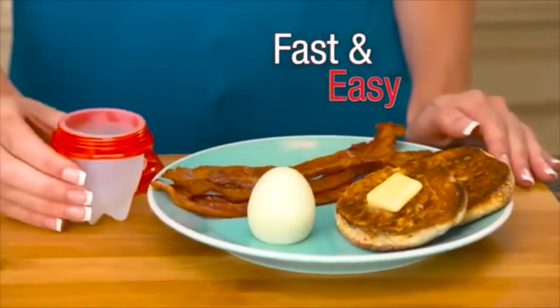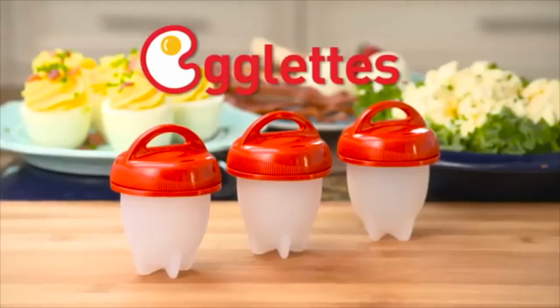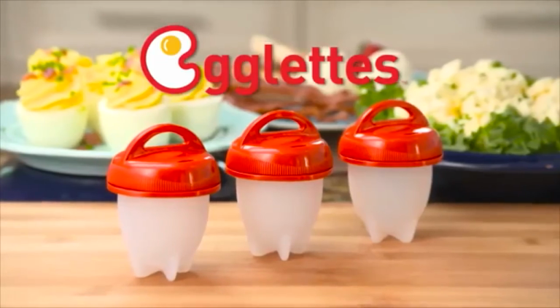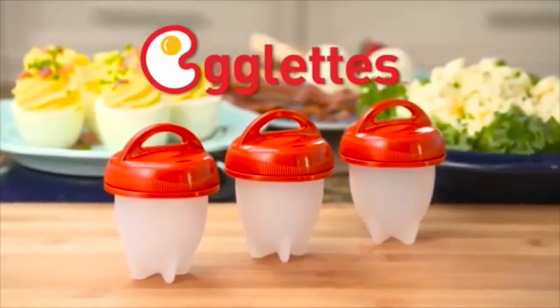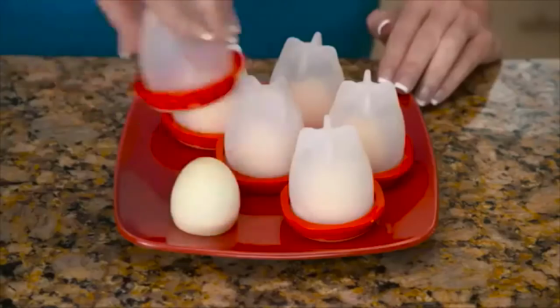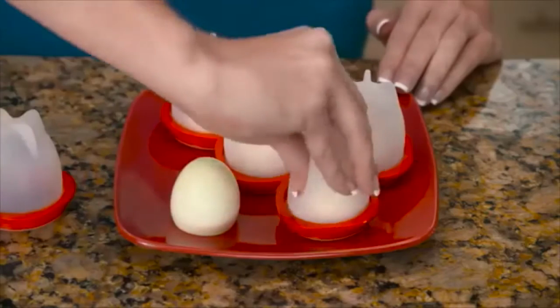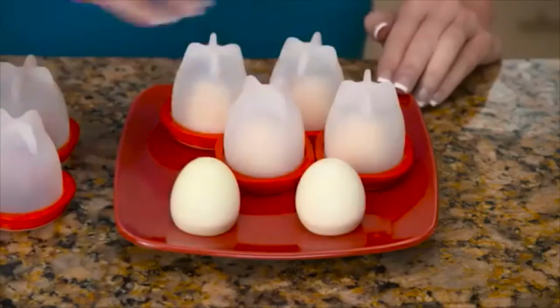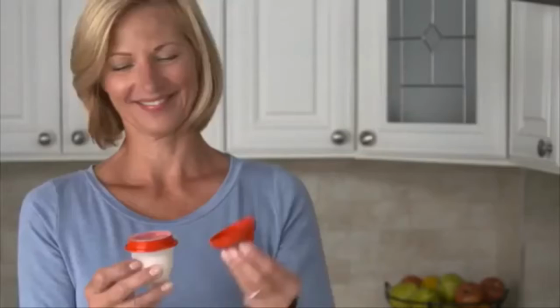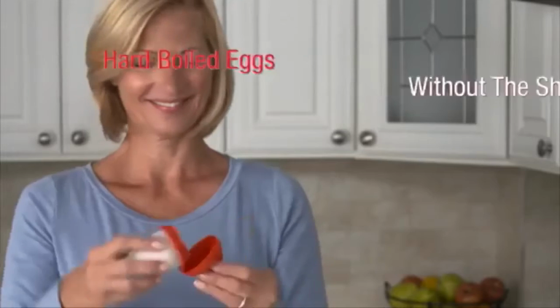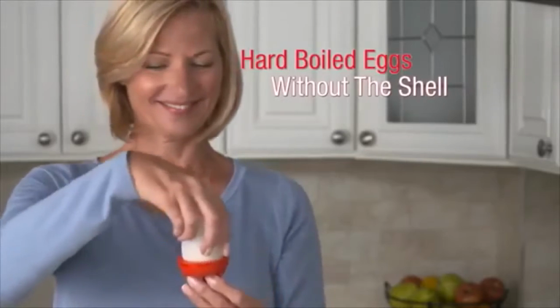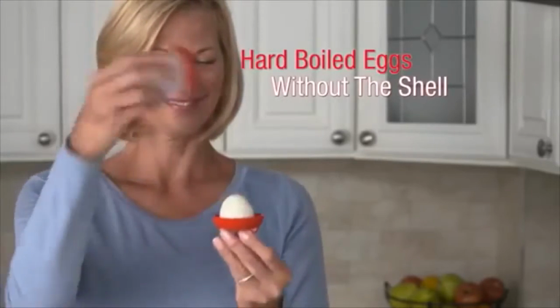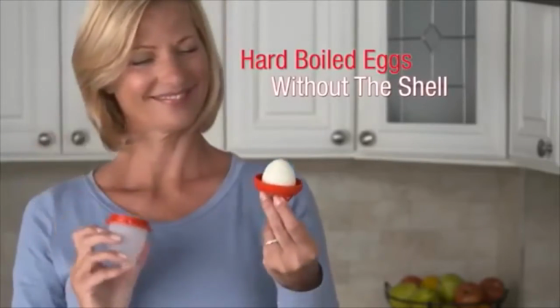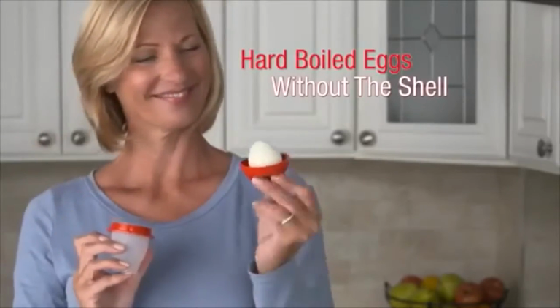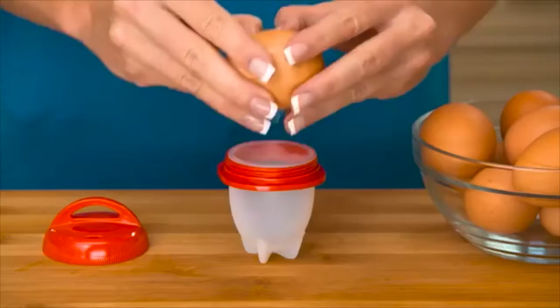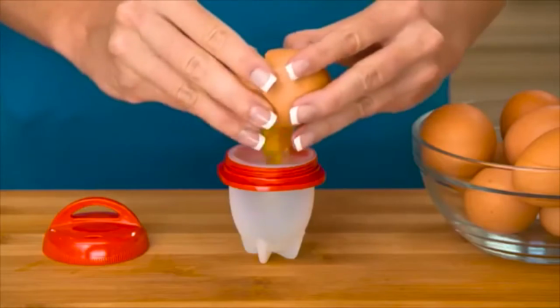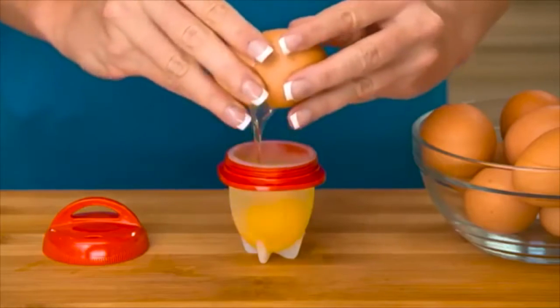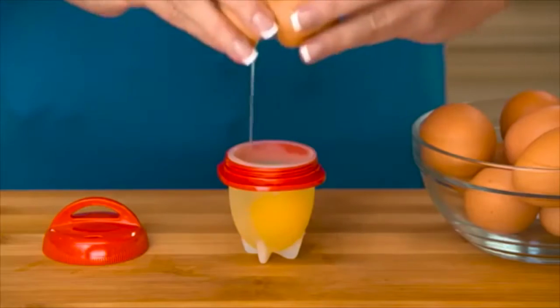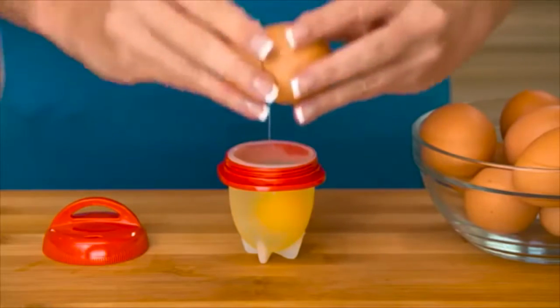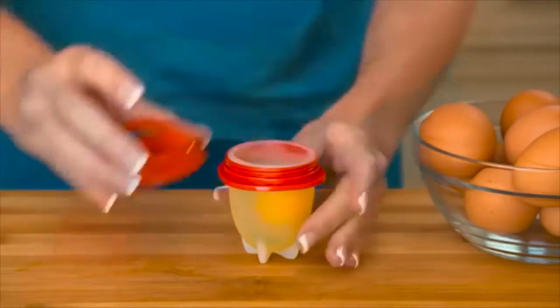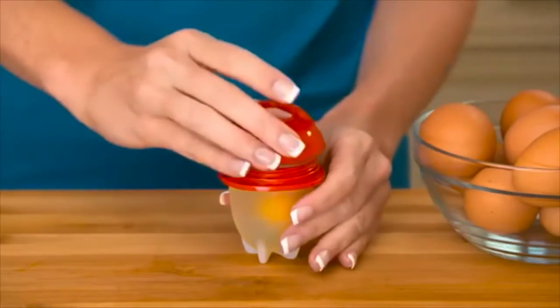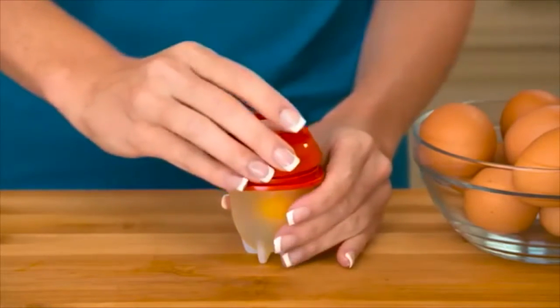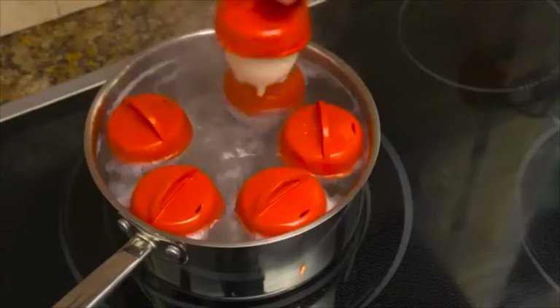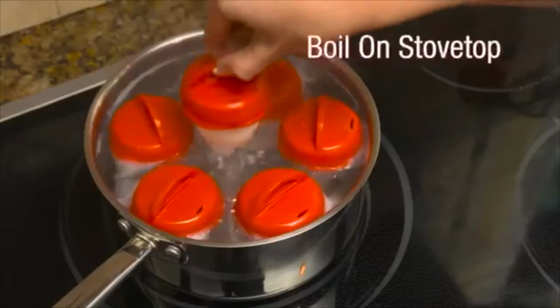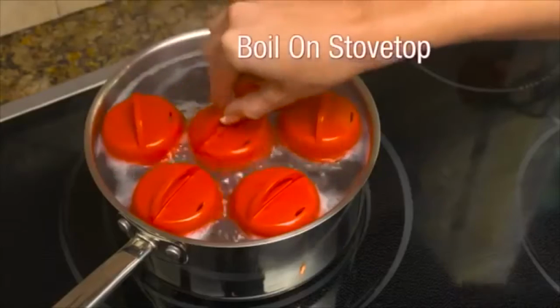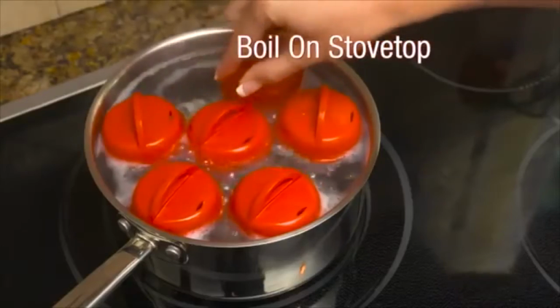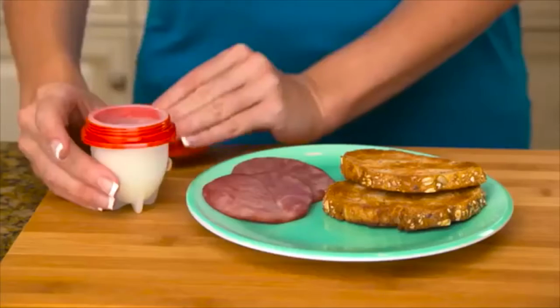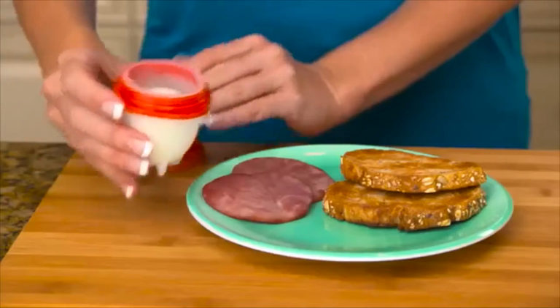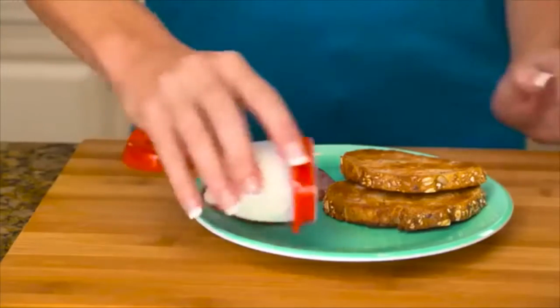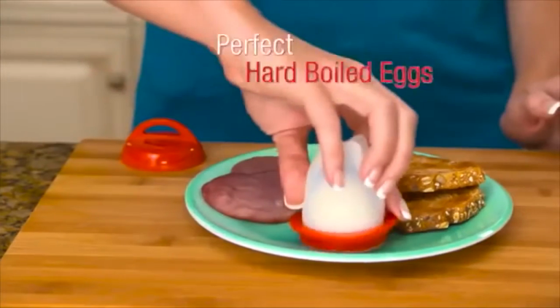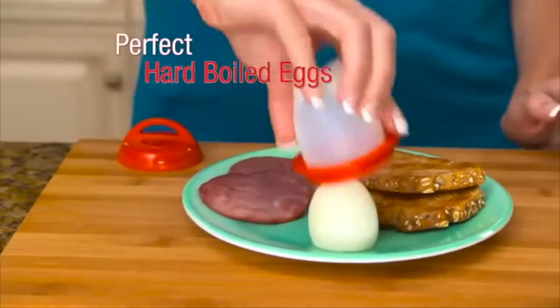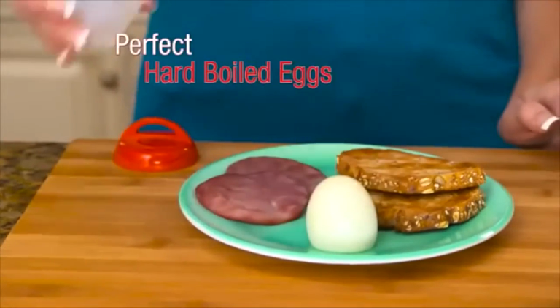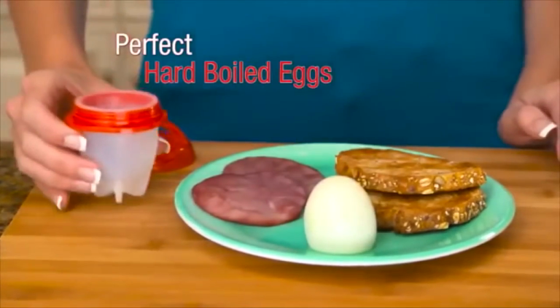Introducing Egglets, the new silicone sensation that lets you cook hard-boiled eggs without the shell. Just crack open the egg into the Egglets pod, twist on the top, and boil on your stovetop. In minutes, pop them out of the pod for perfect hard-boiled eggs.